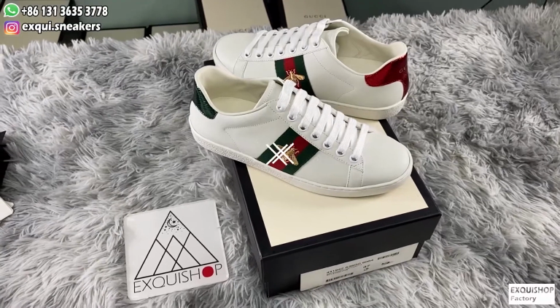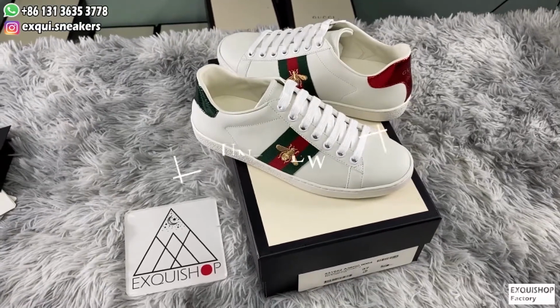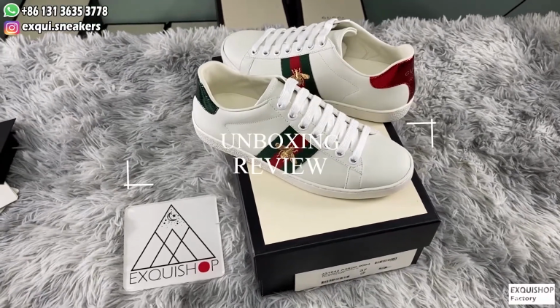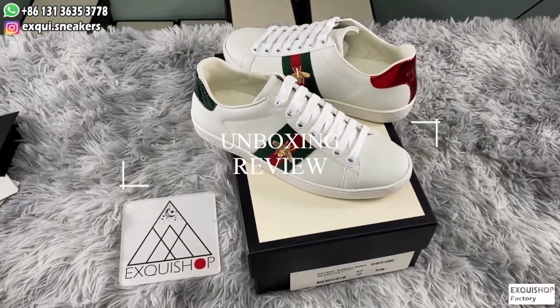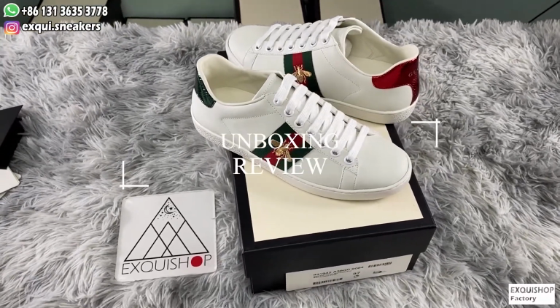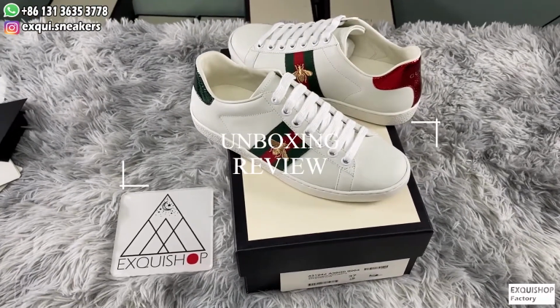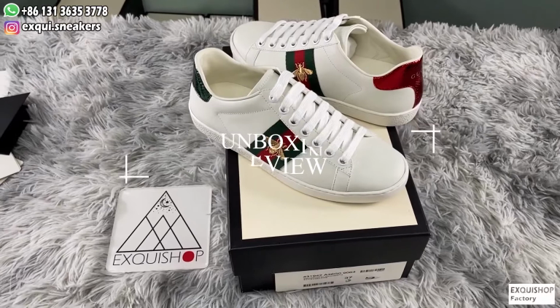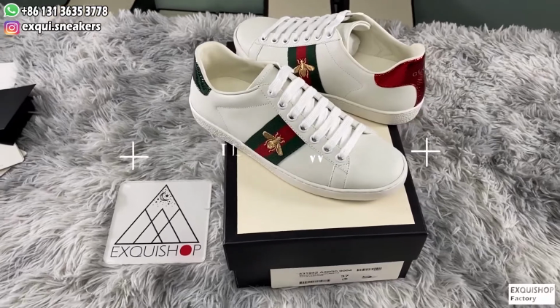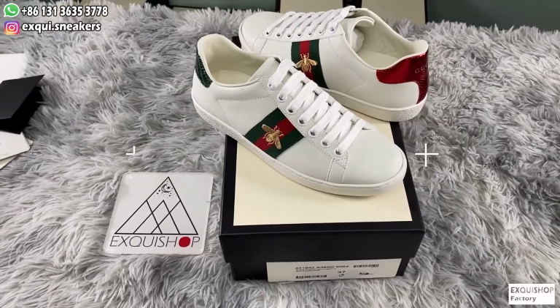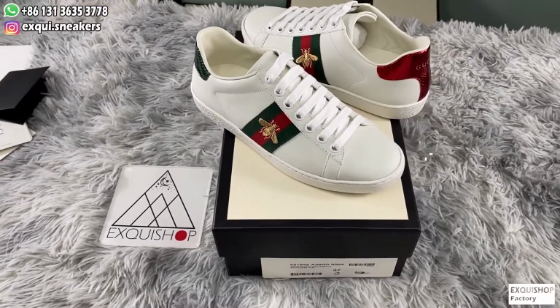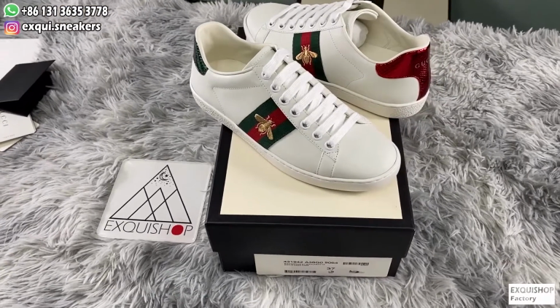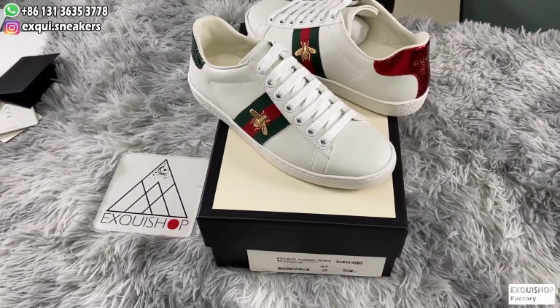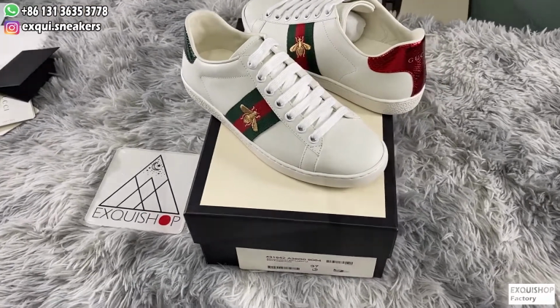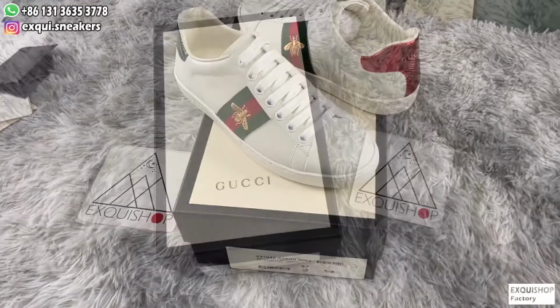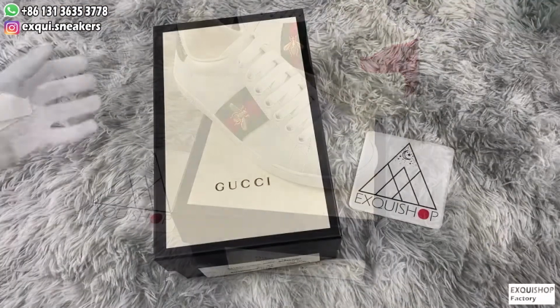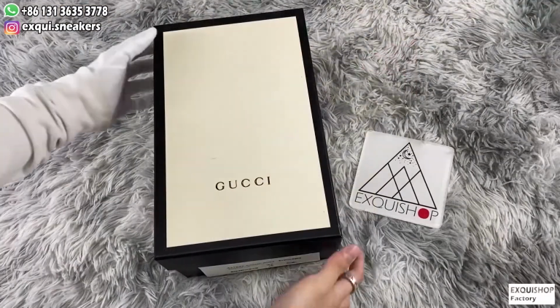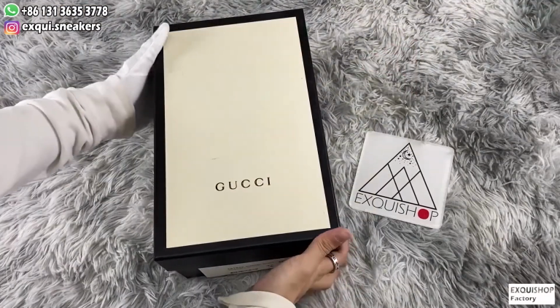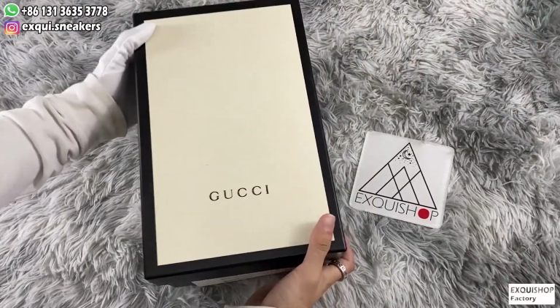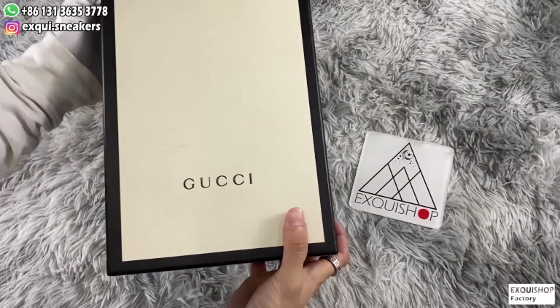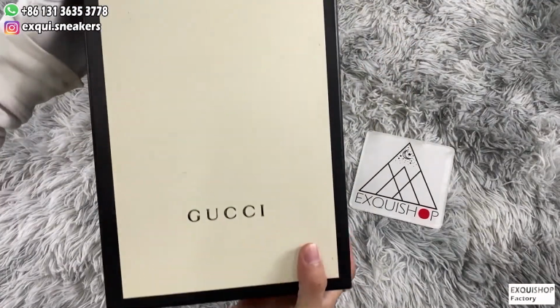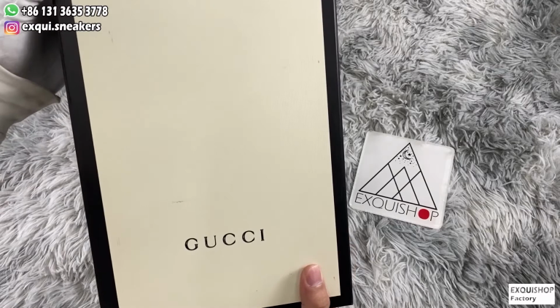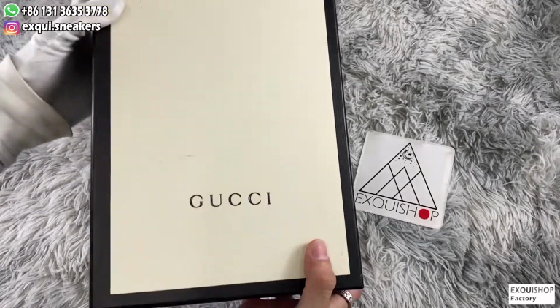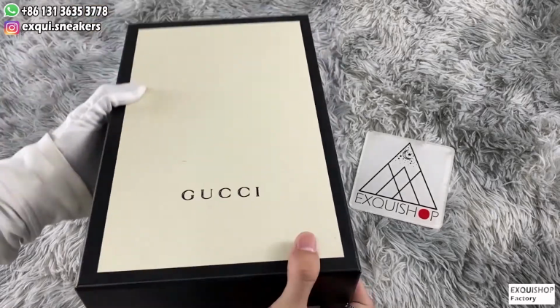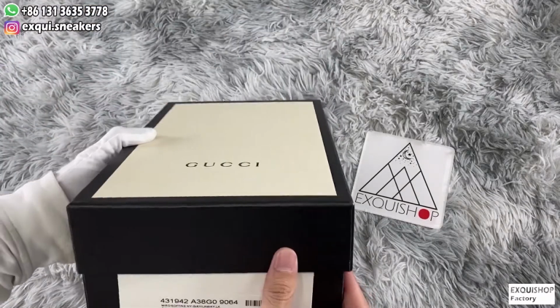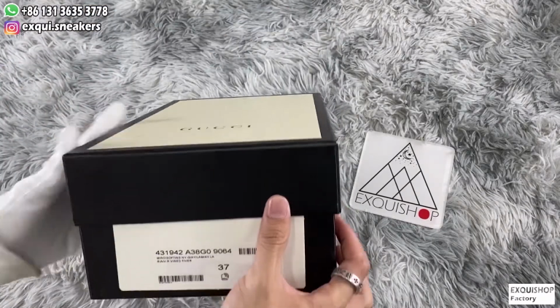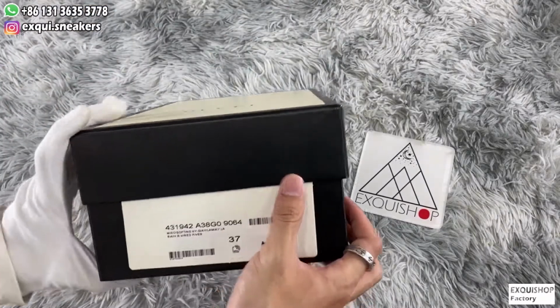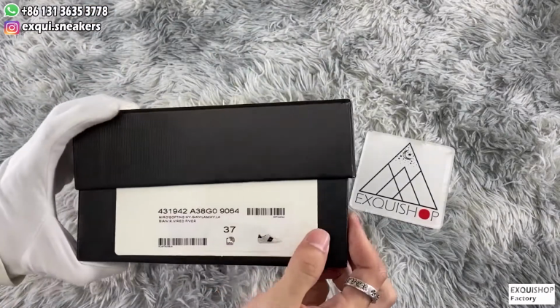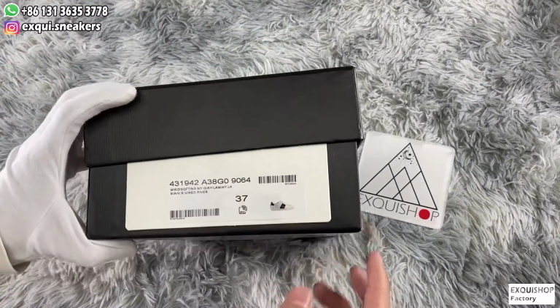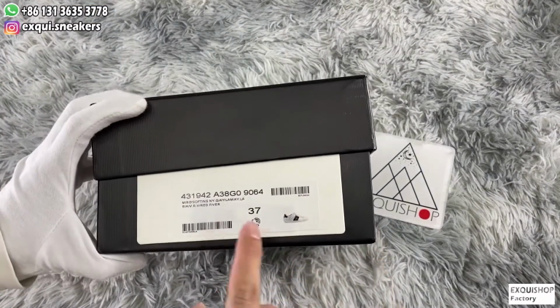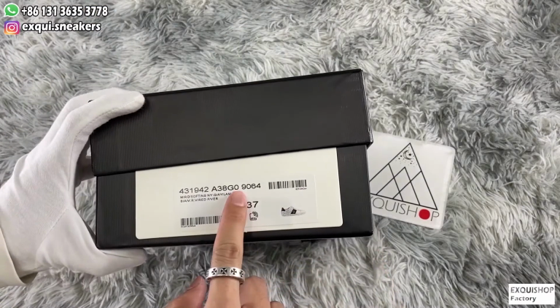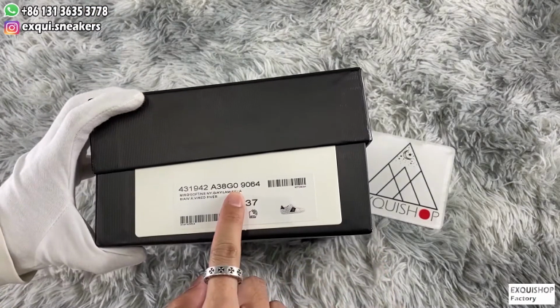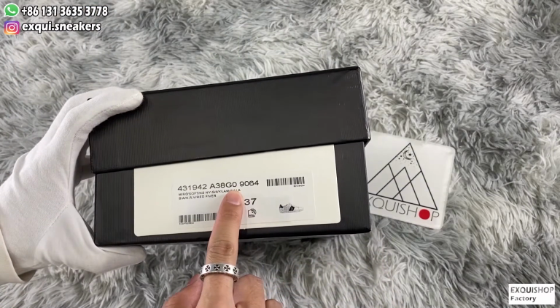What's up guys, welcome to Extra Show Reveal channel. Today I will show you the best replica of Gucci sneaker. Come on, let's look at the box first. On the side of it there are several numbers, size and code.